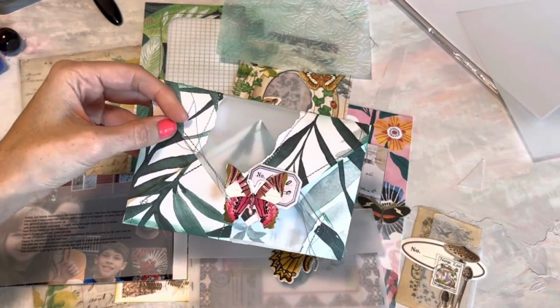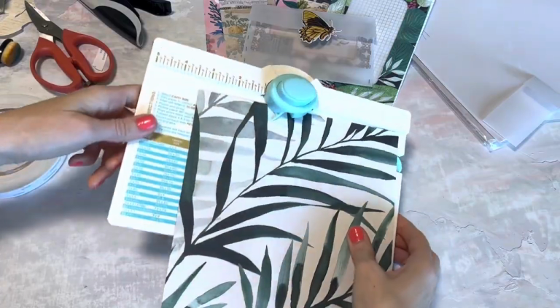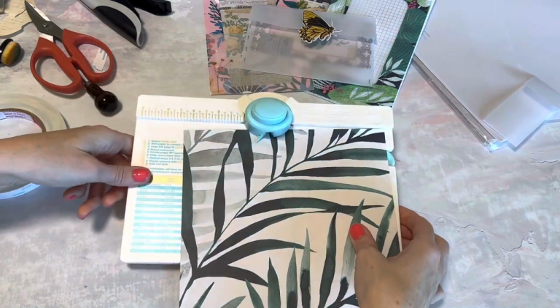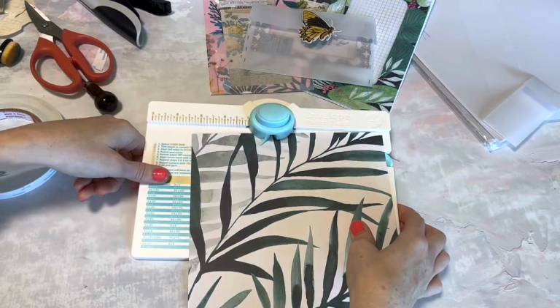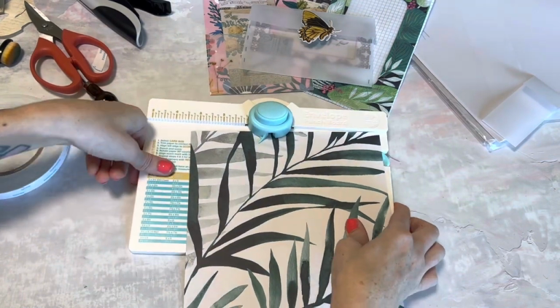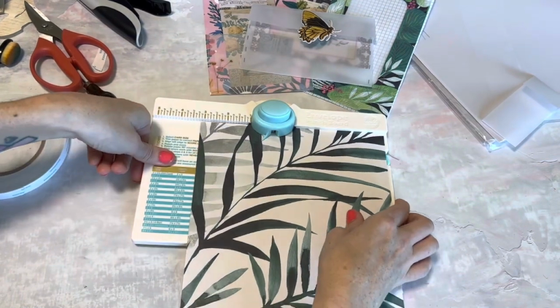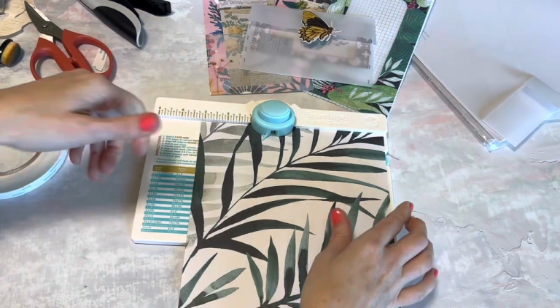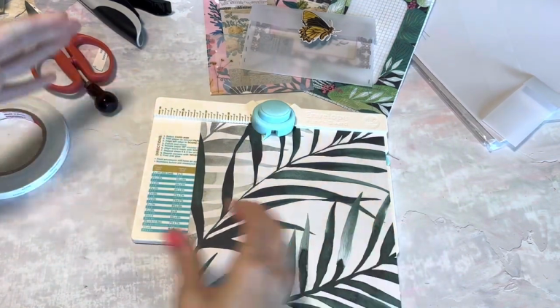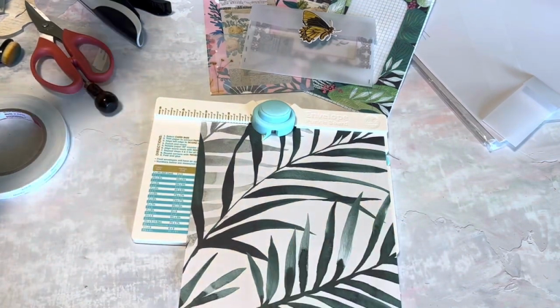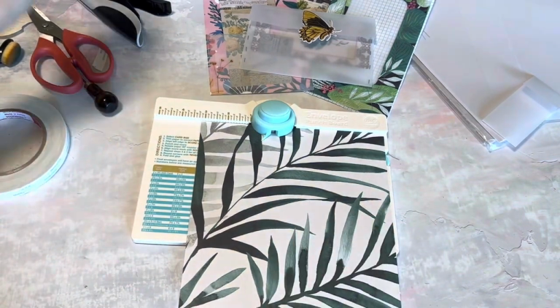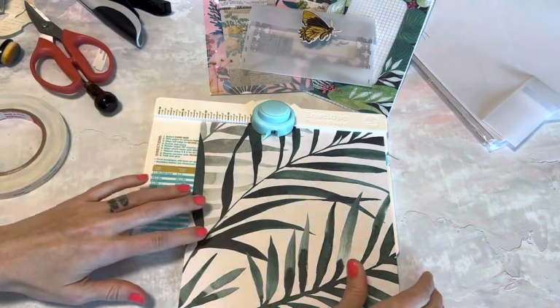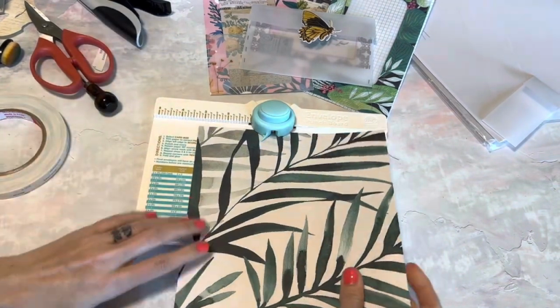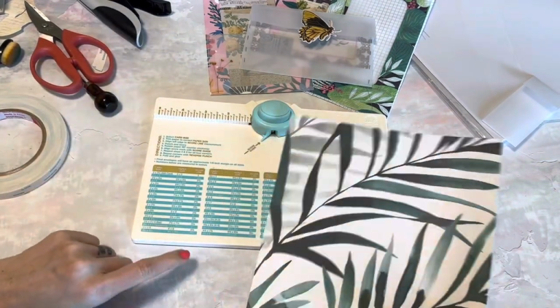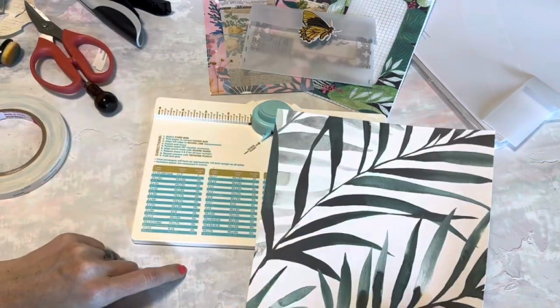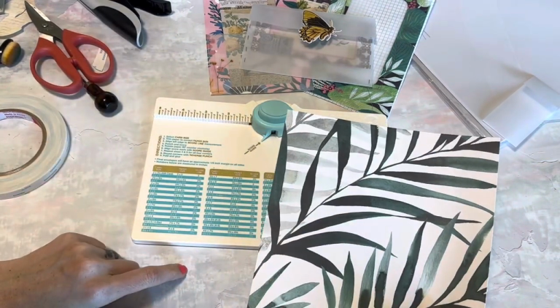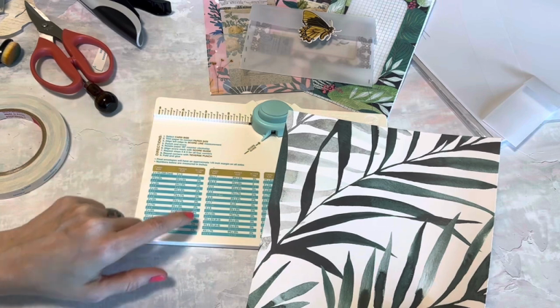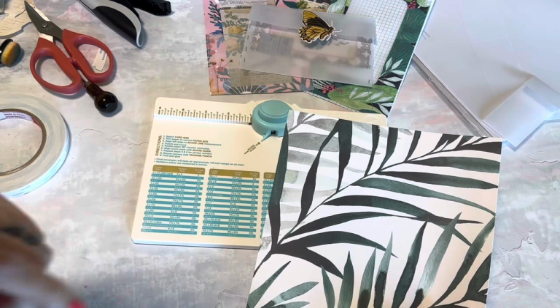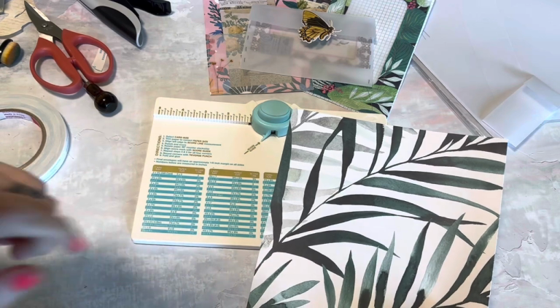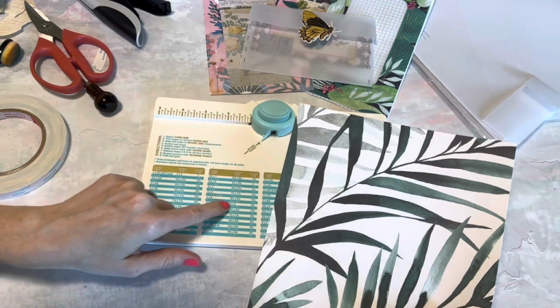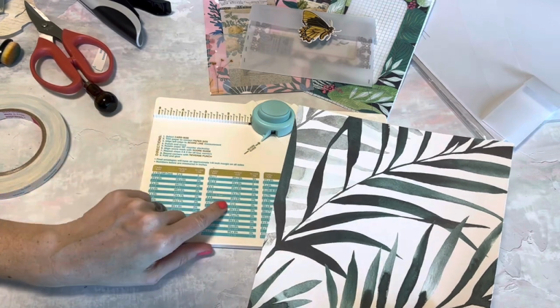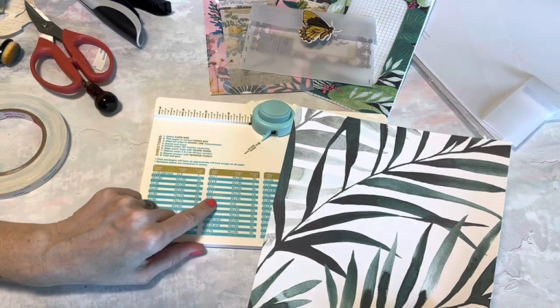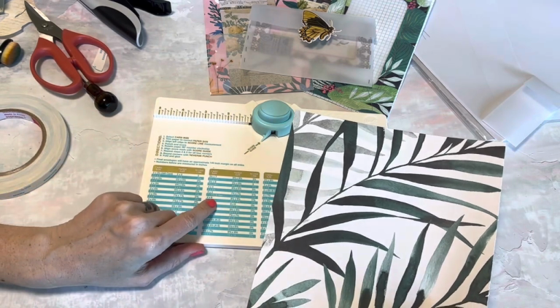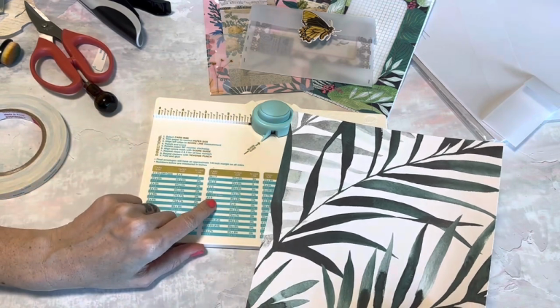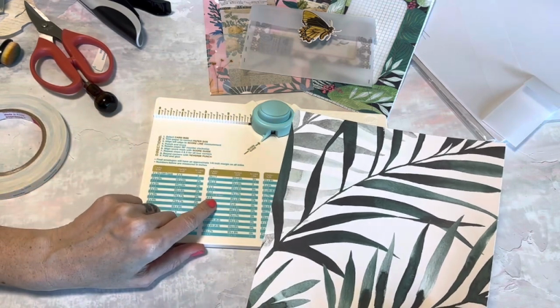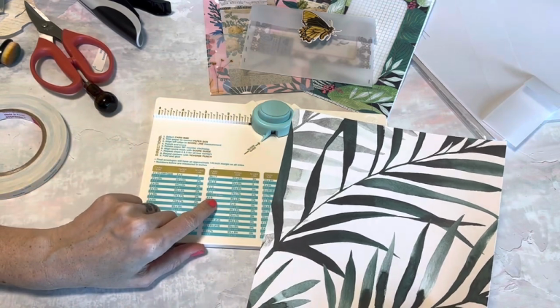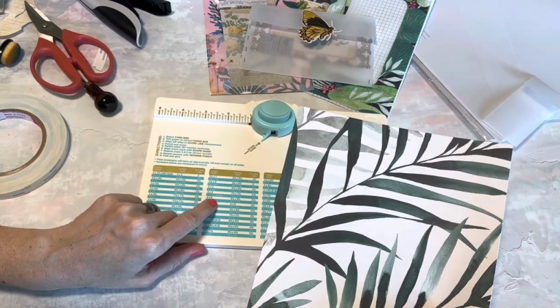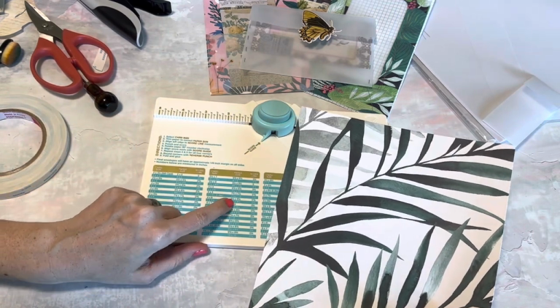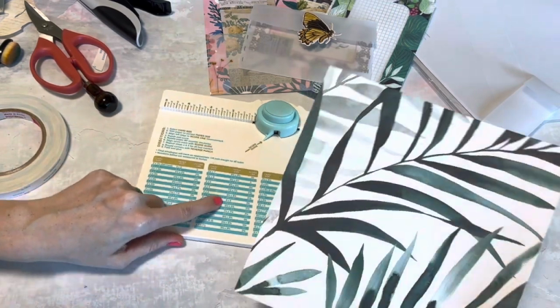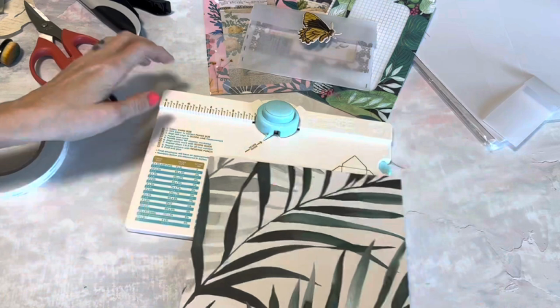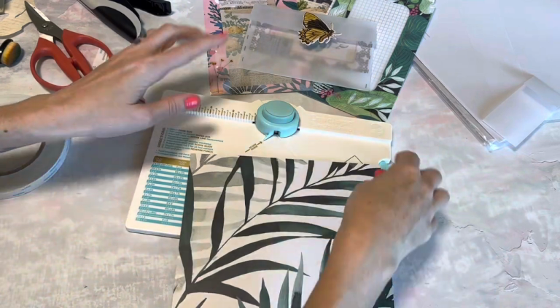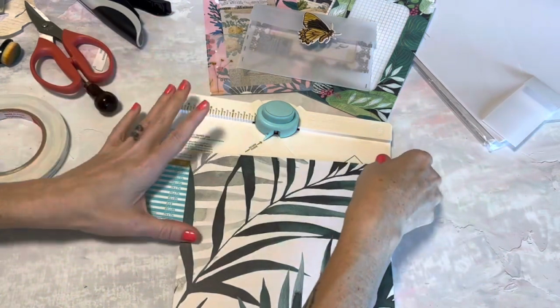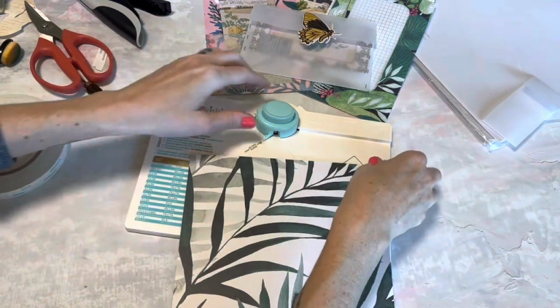I'm actually gonna use my envelope punch board. I haven't used this in so long, but I have this cut down to eight and a quarter by eight and a quarter. That's going to give us a four by six envelope and I'm just gonna do this quickly.